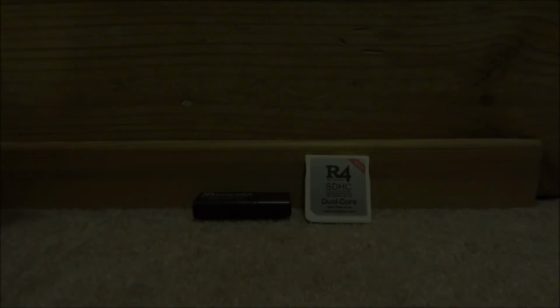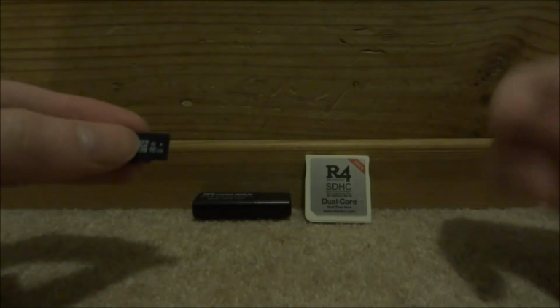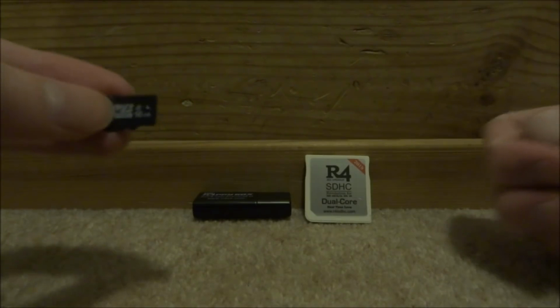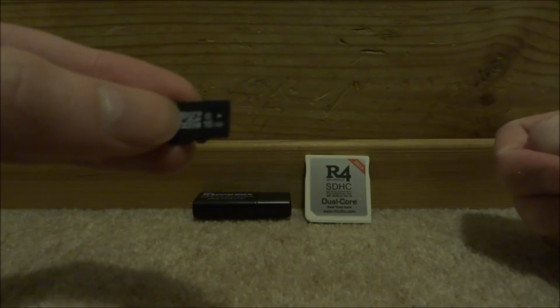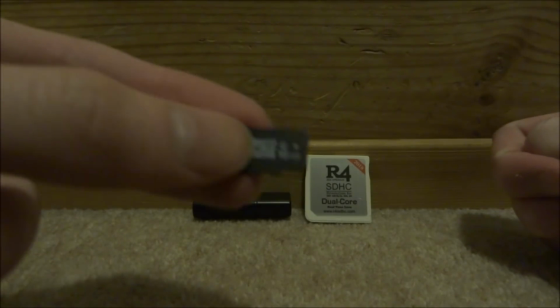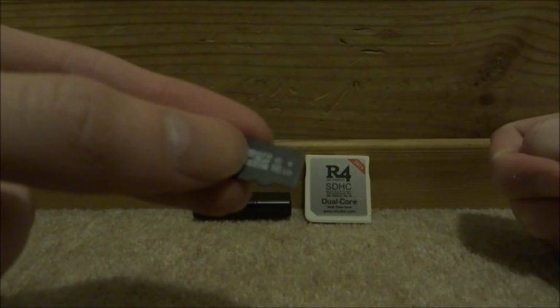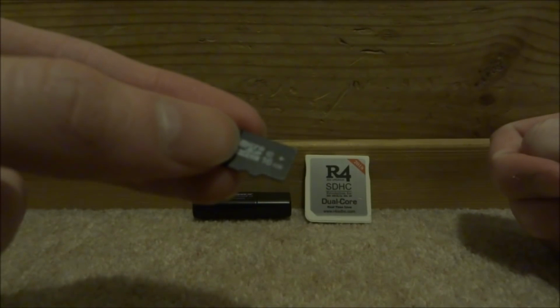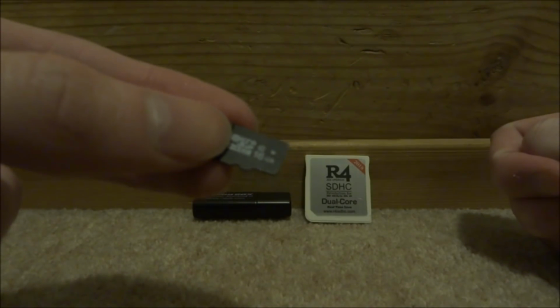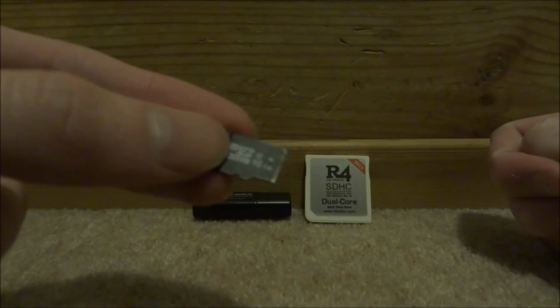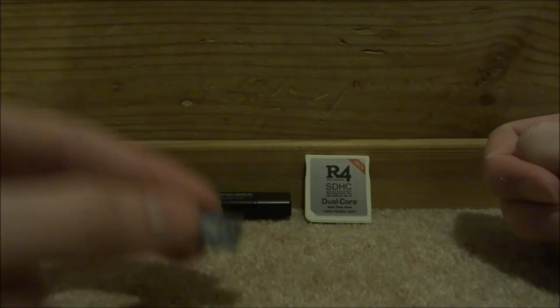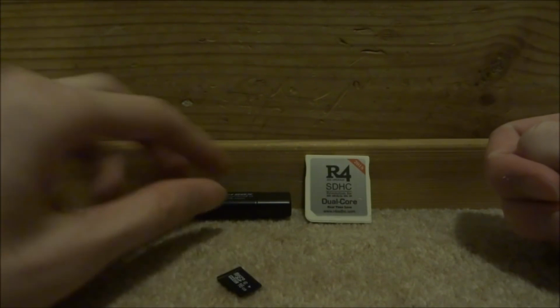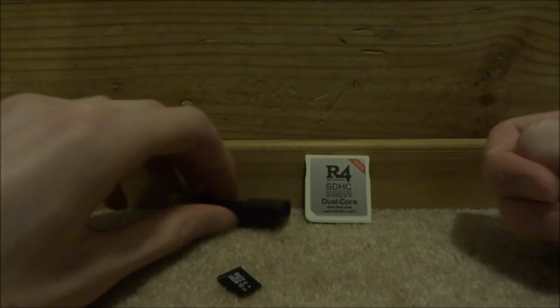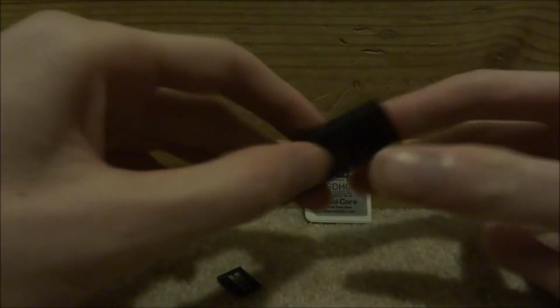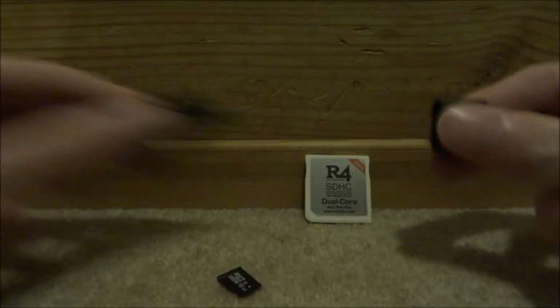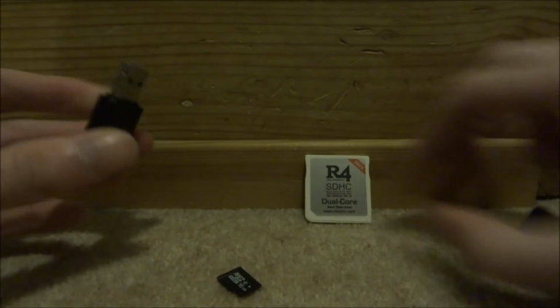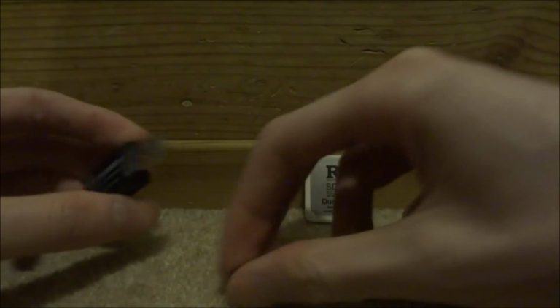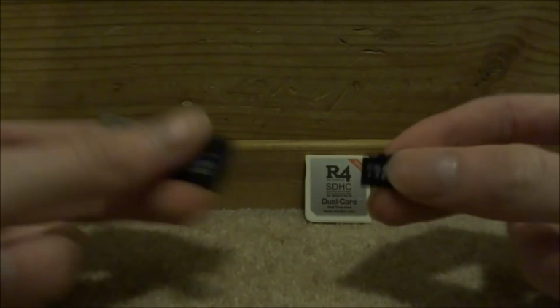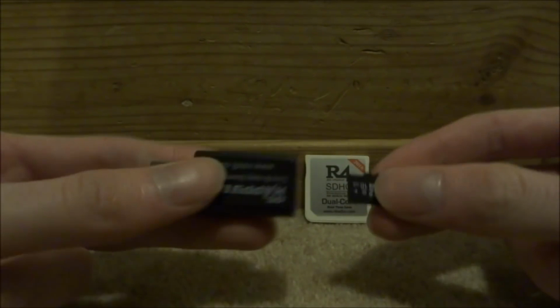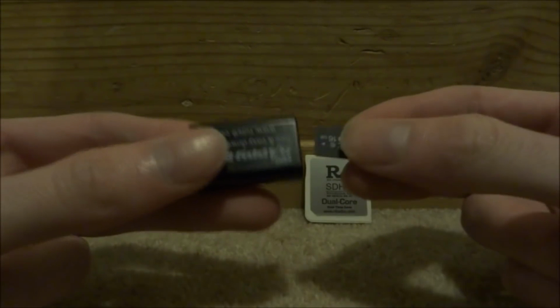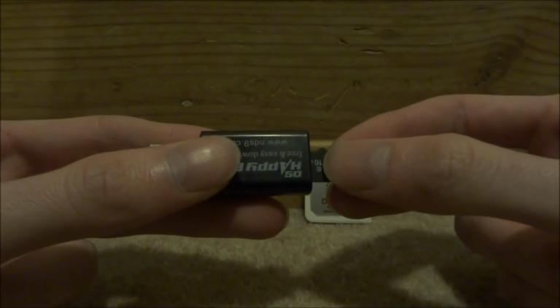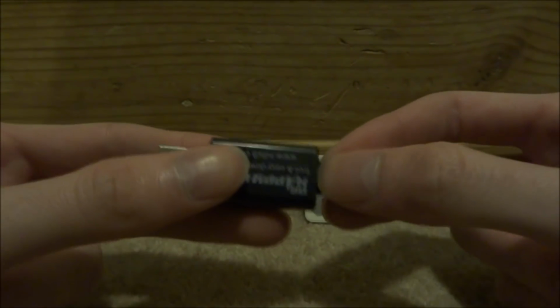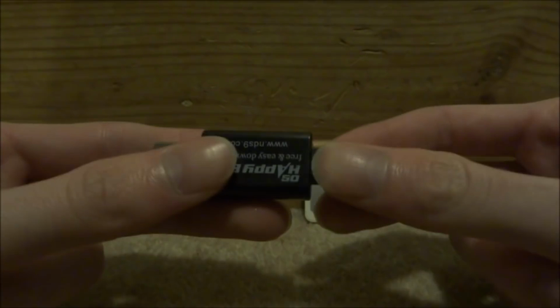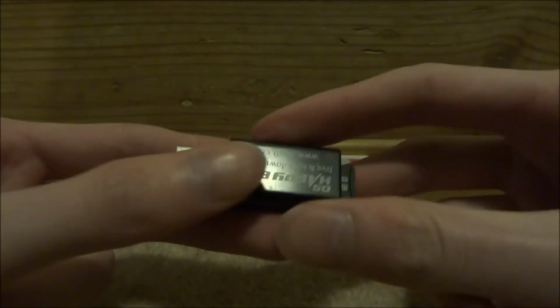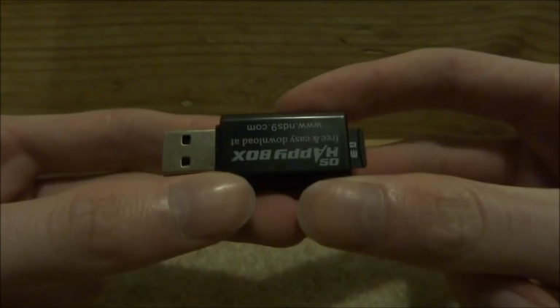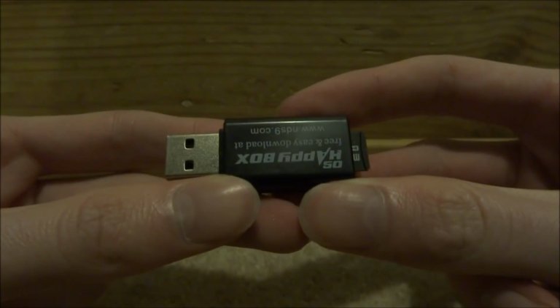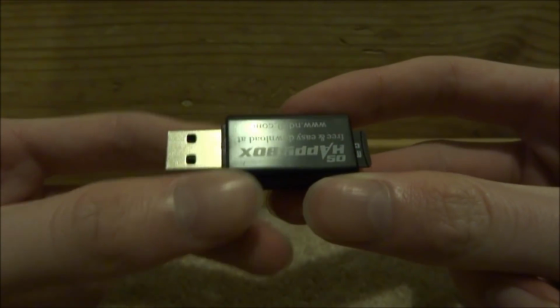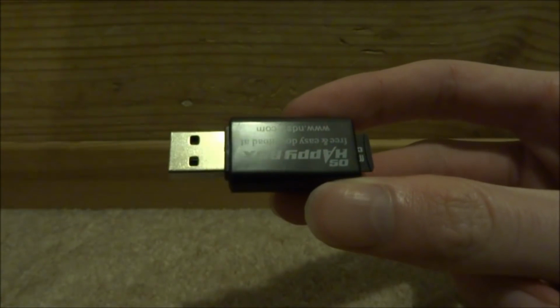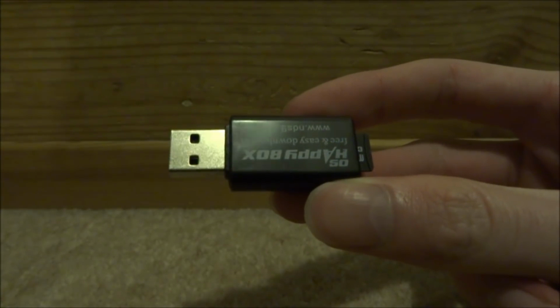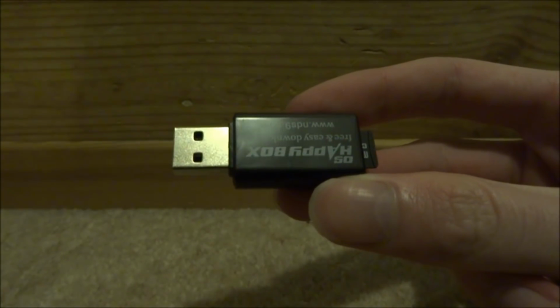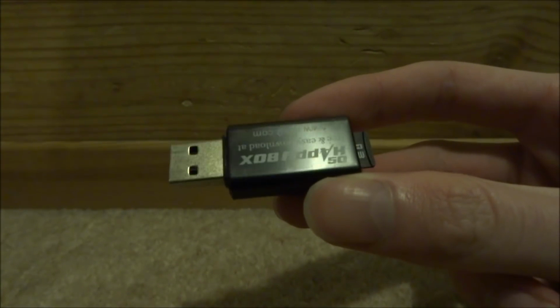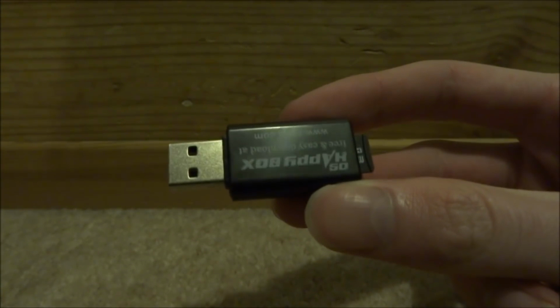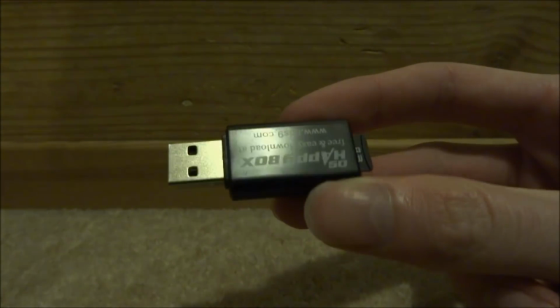Now let's just set this thing up. I've got a 16 gigabyte micro SD card here. All you want to do is put it into the micro SD adapter, plug it into your PC, and I'll show you guys what files to copy across.